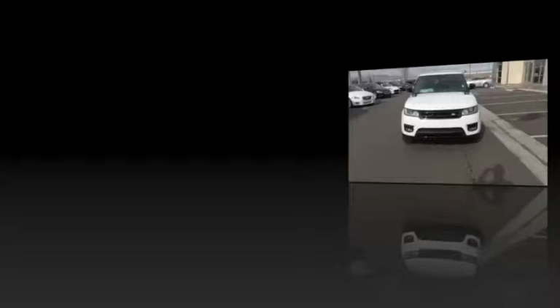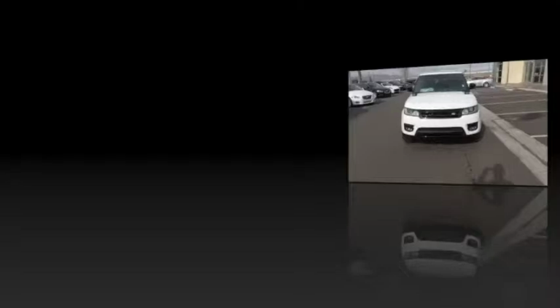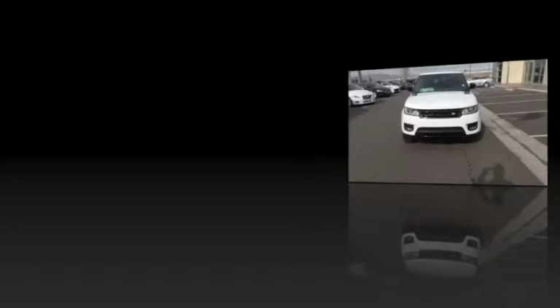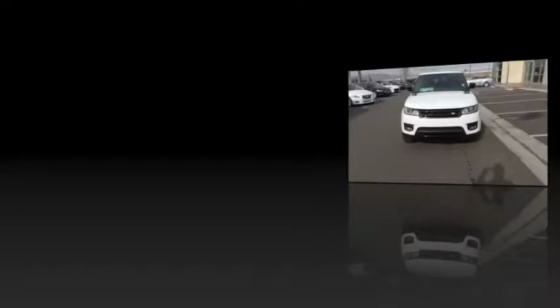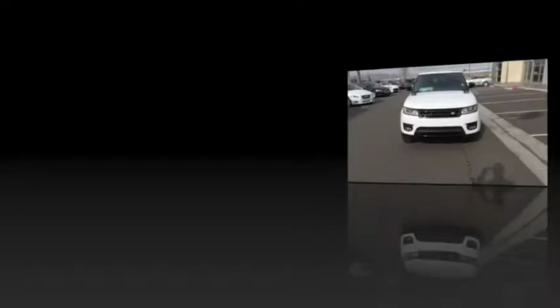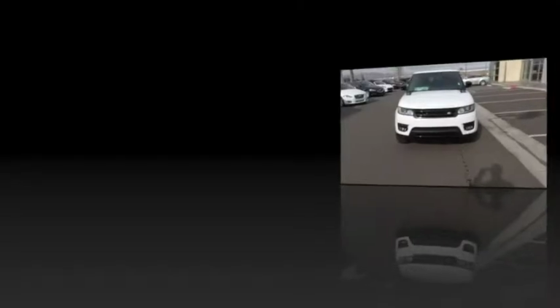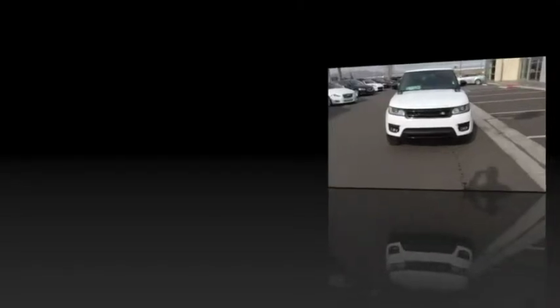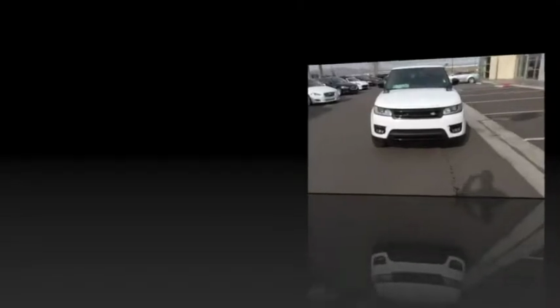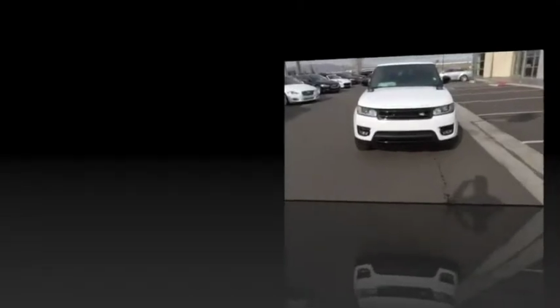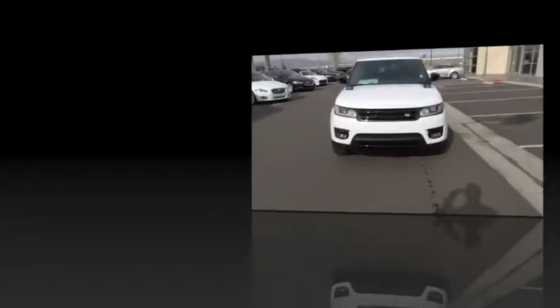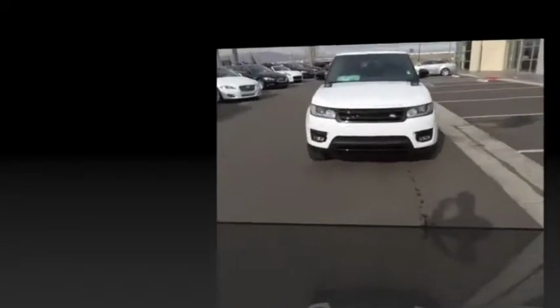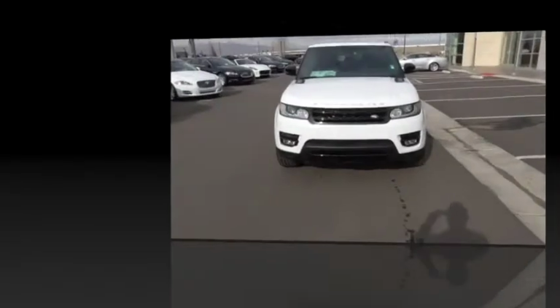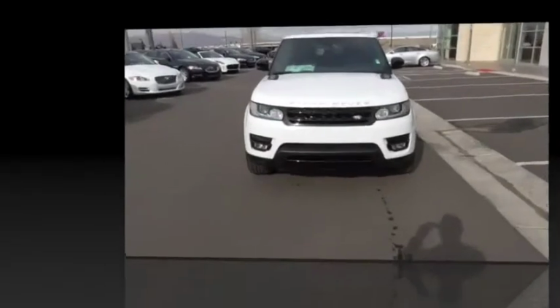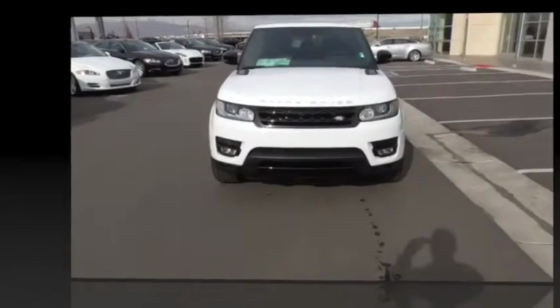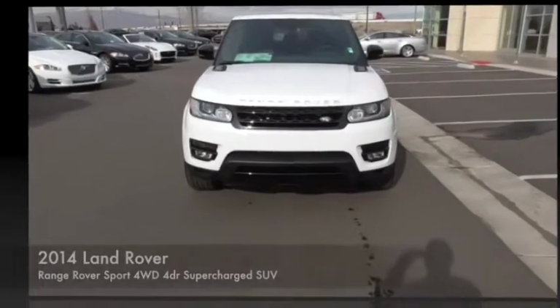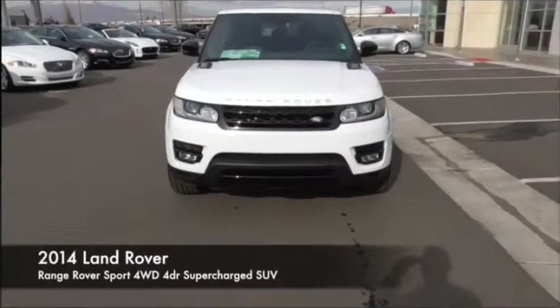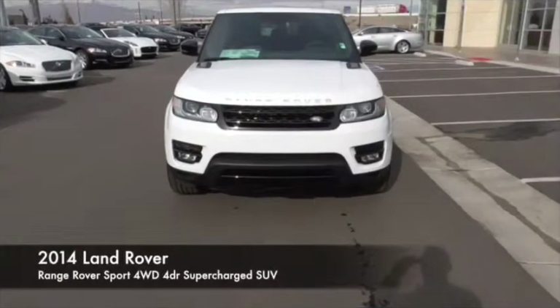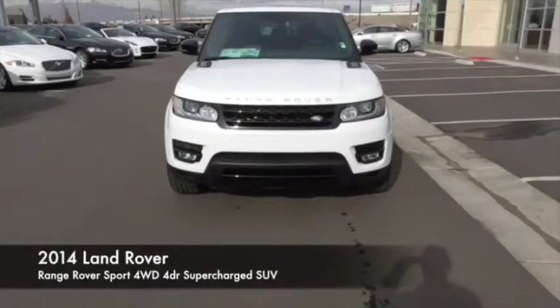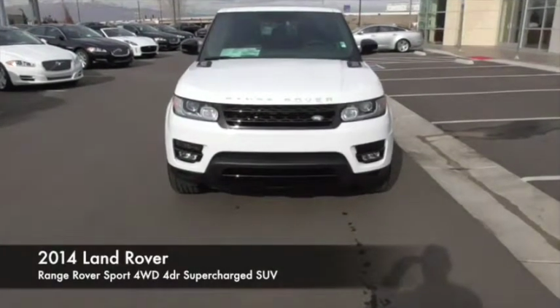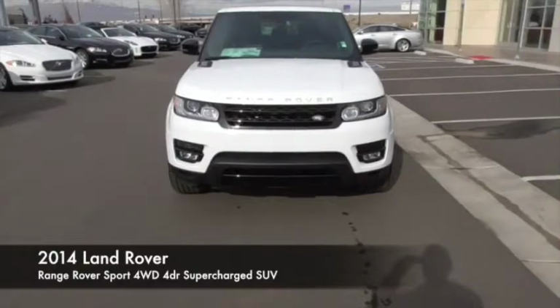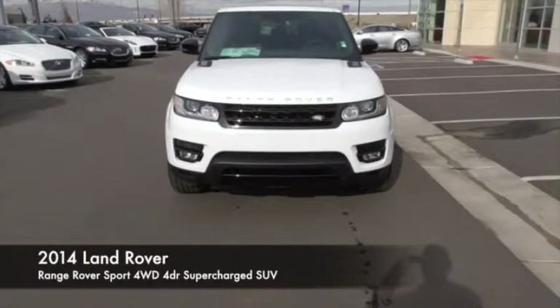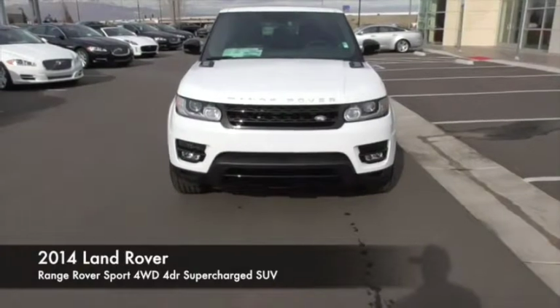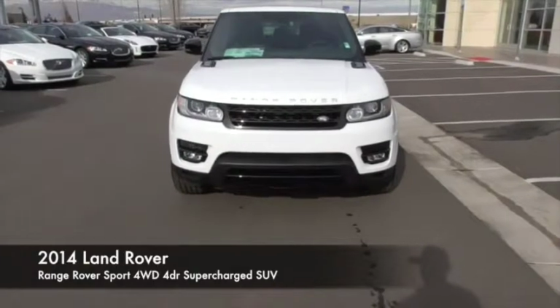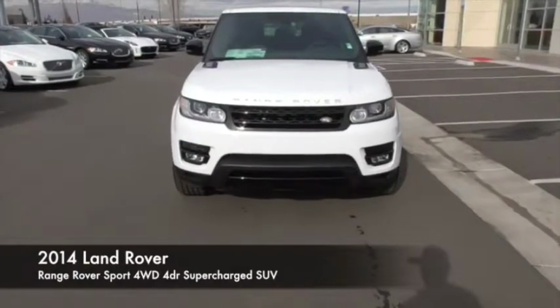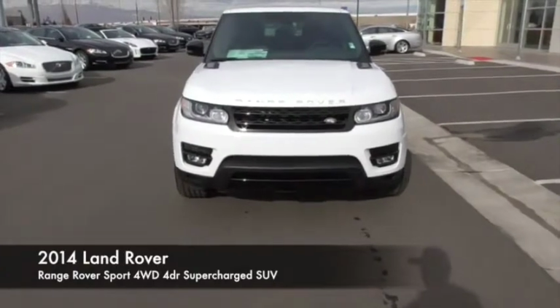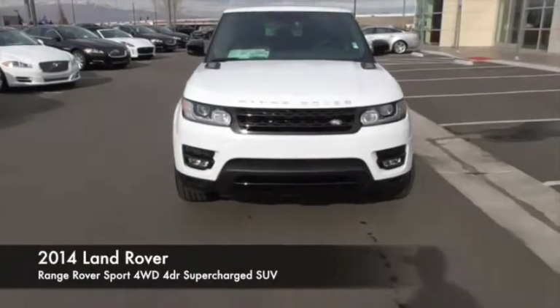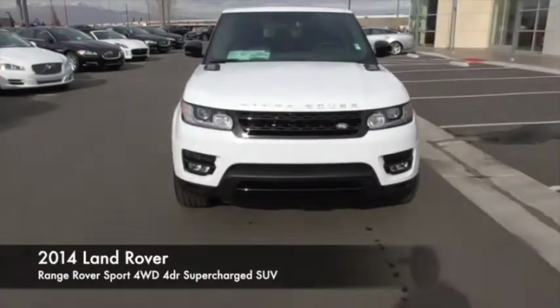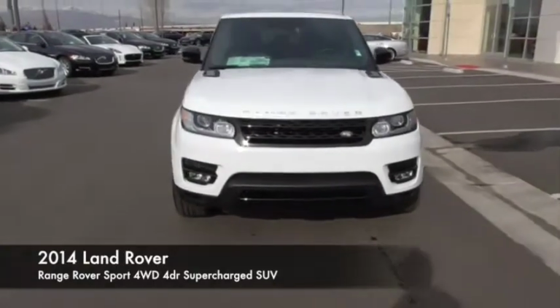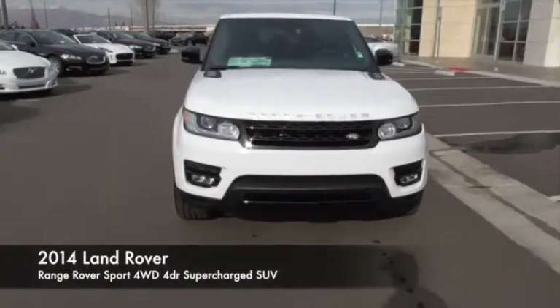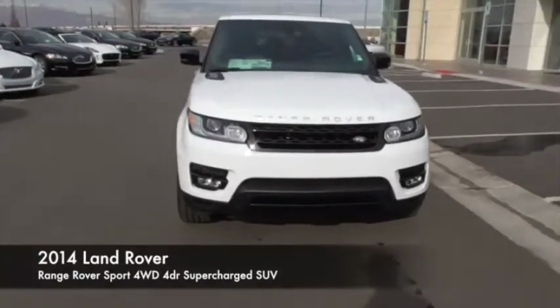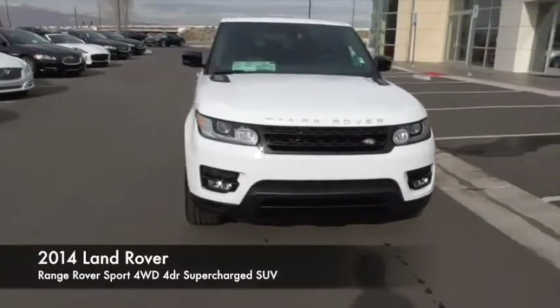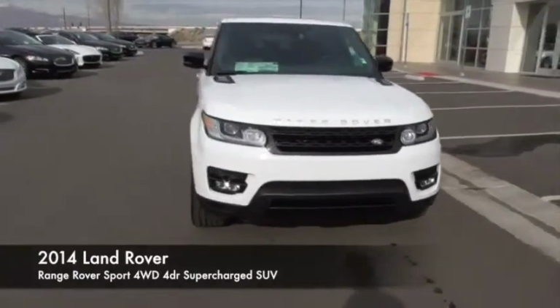The 2014 Range Rover Sport. Powered by intelligence. Brilliance by design. Range Rover Sport is in a class of one.